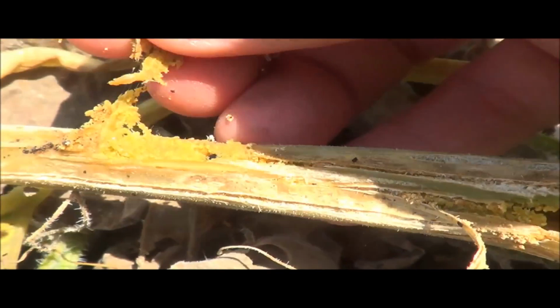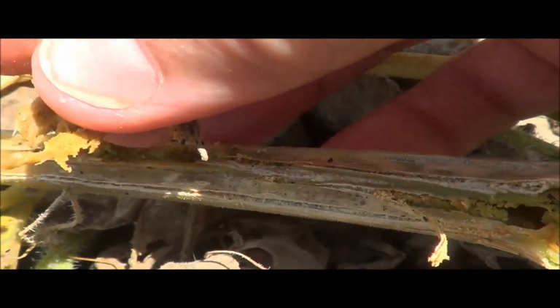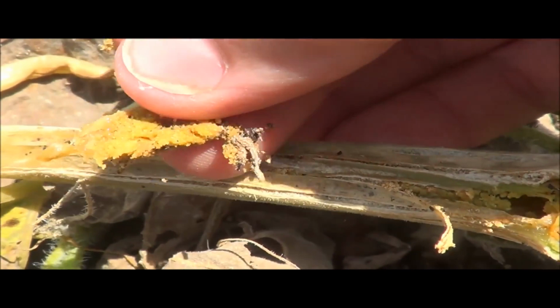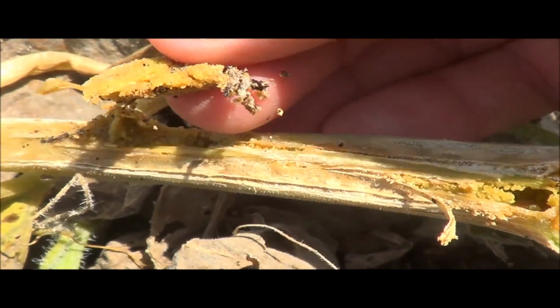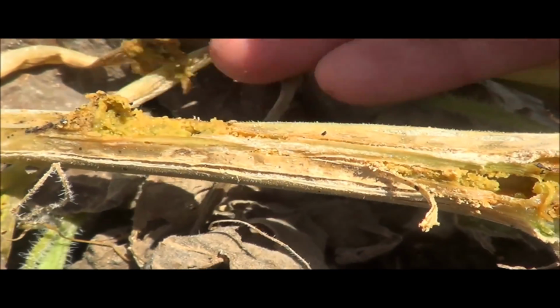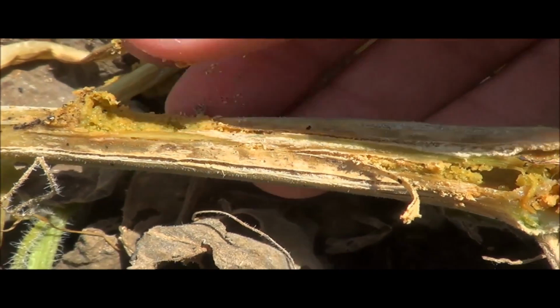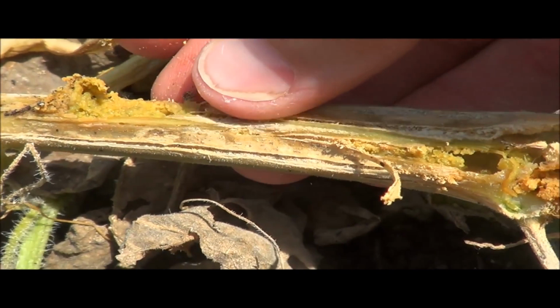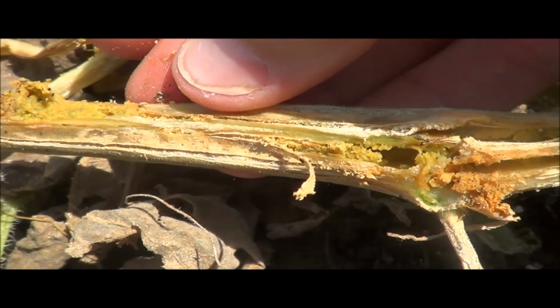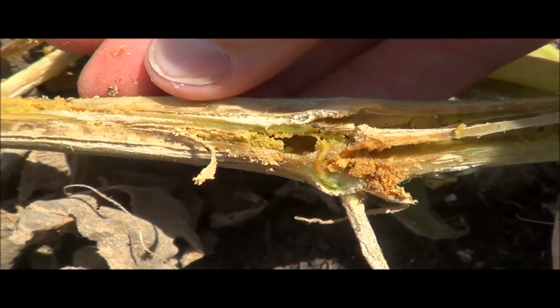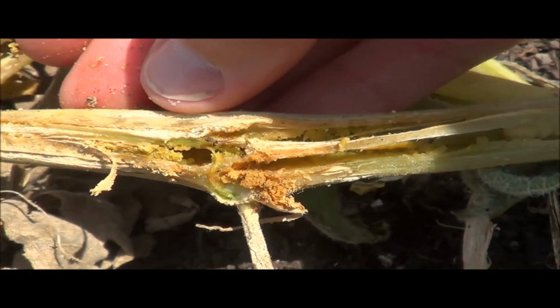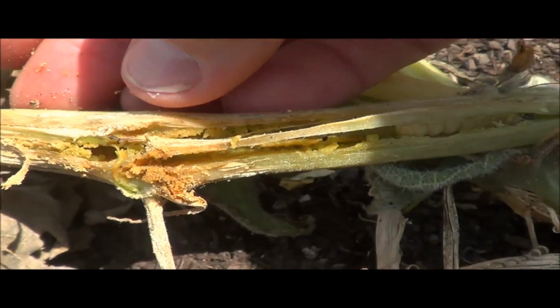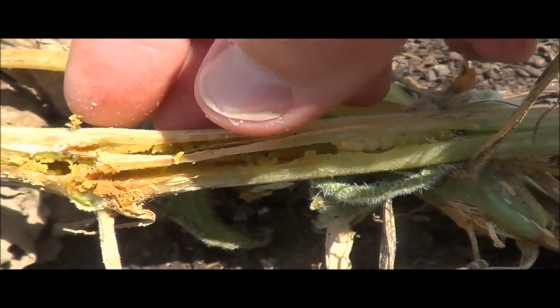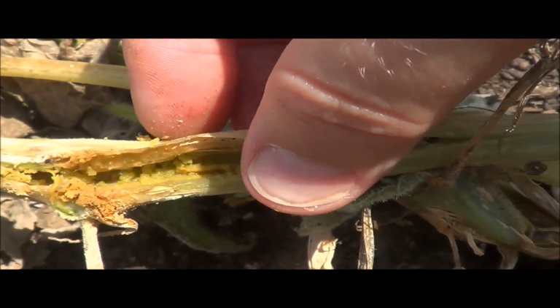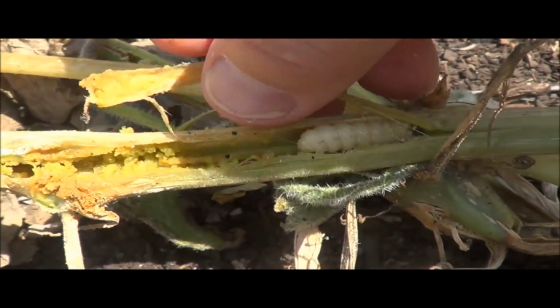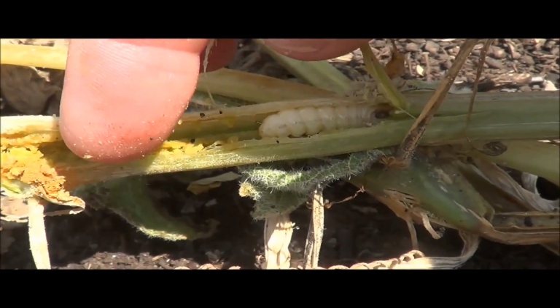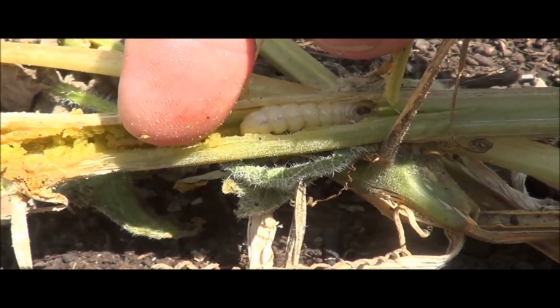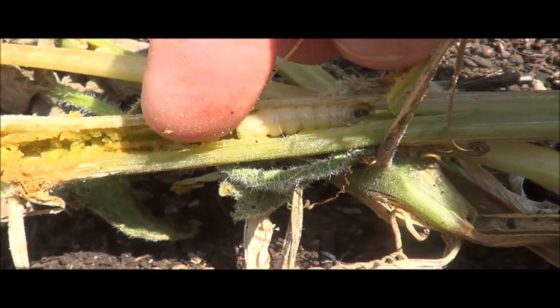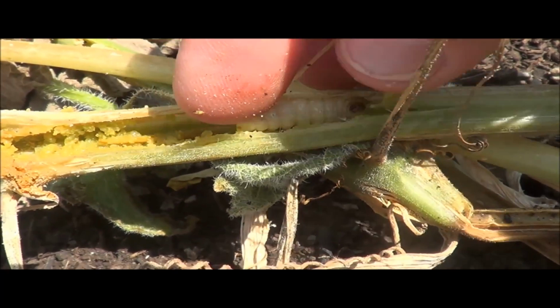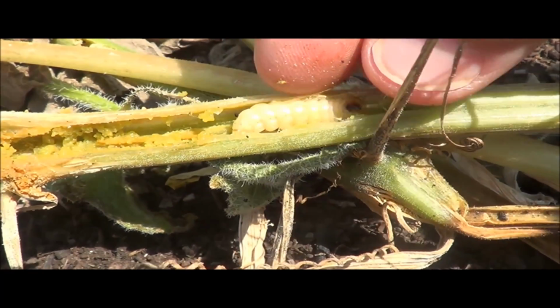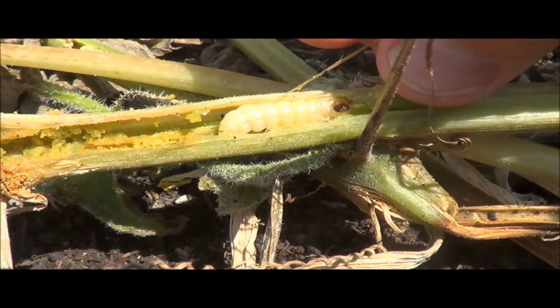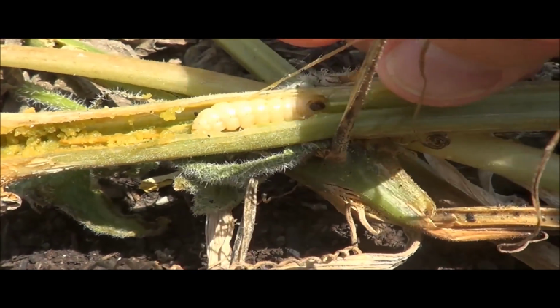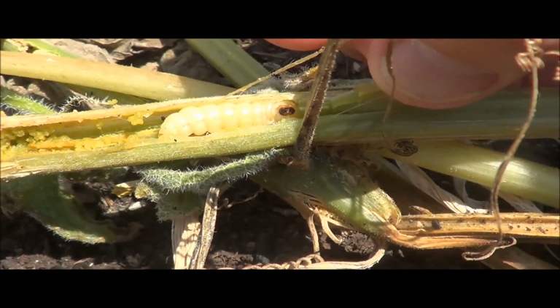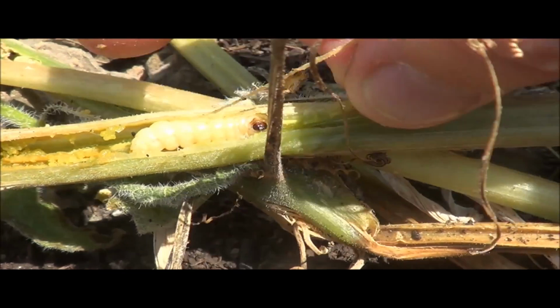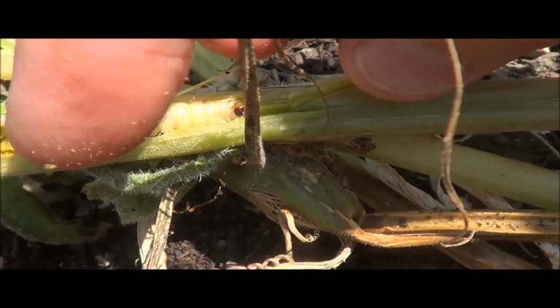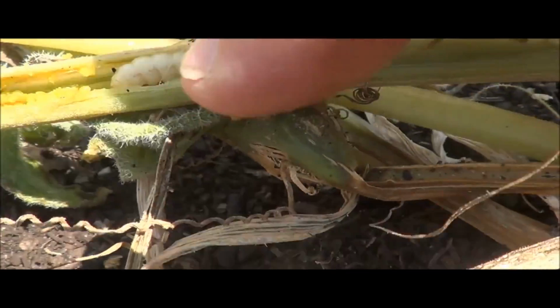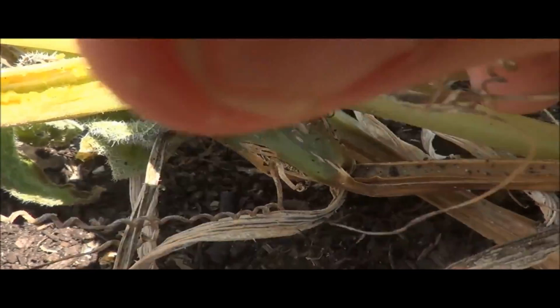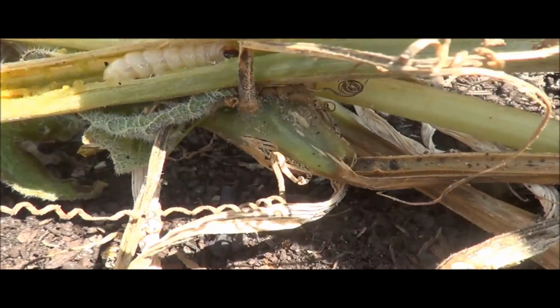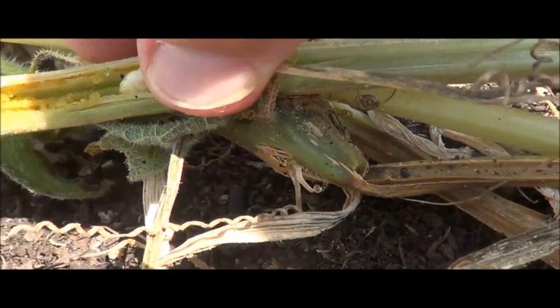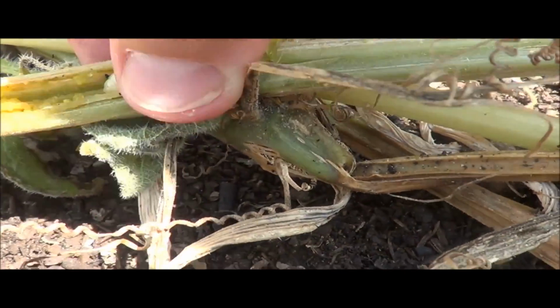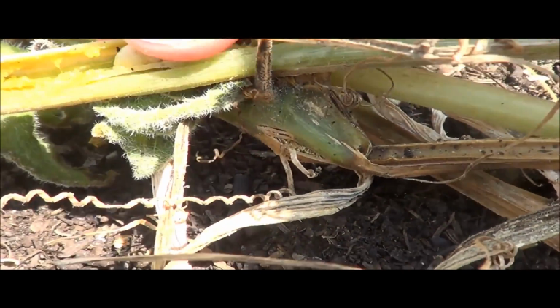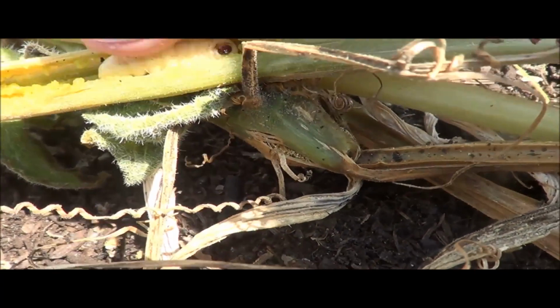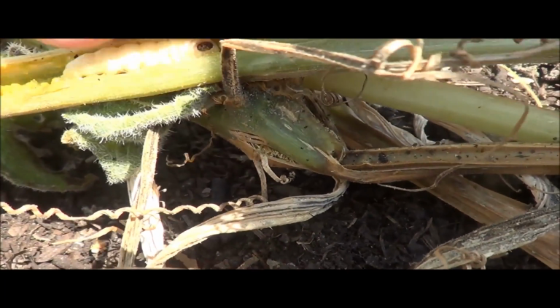What I did was I got a utility knife and I made a slice into the vine, and we were able to find our star right there chopping away at what's left of this plant. Let's get him out and take a closer look.